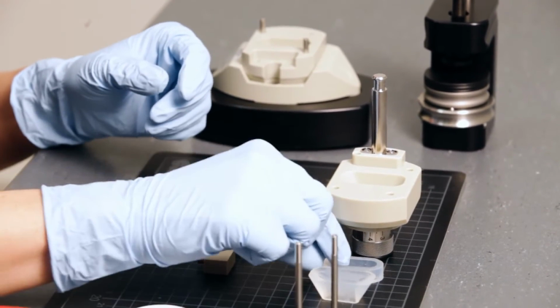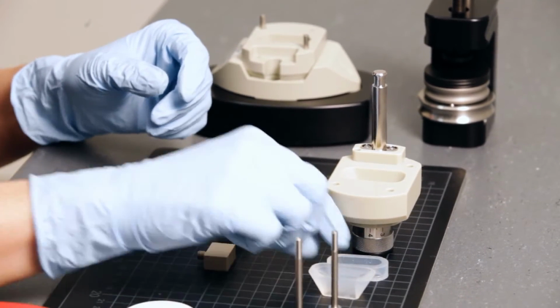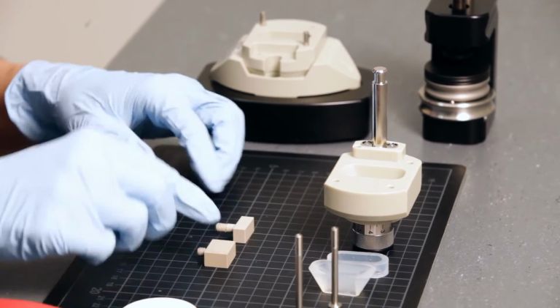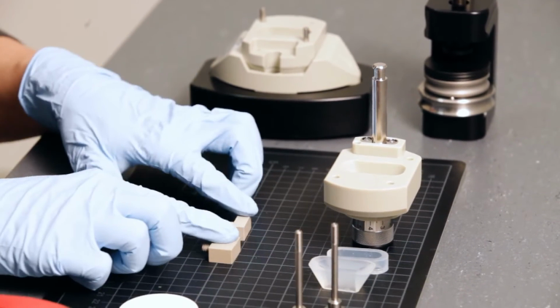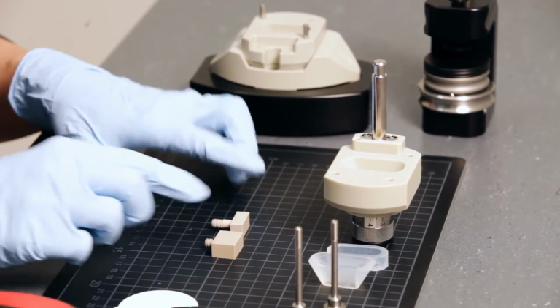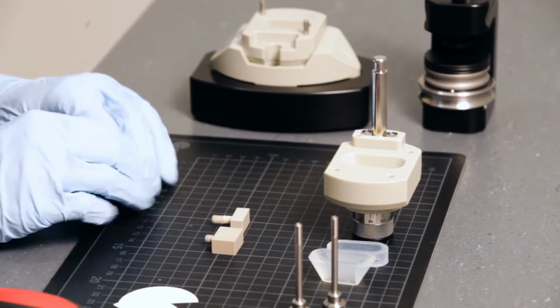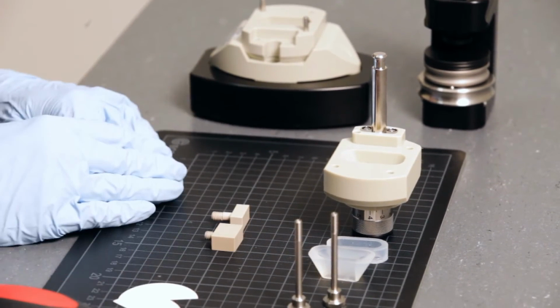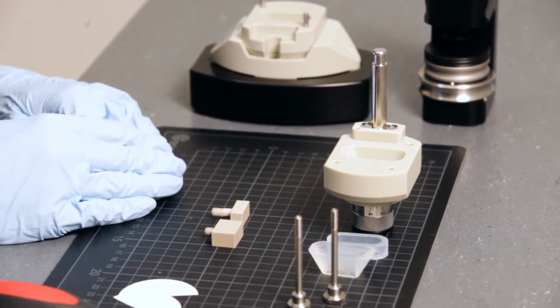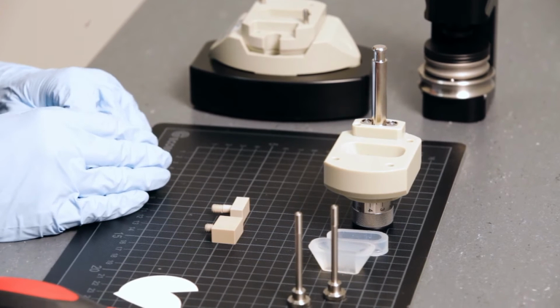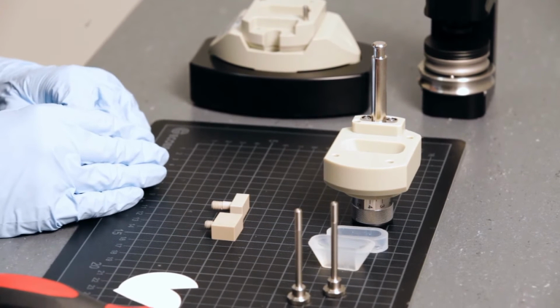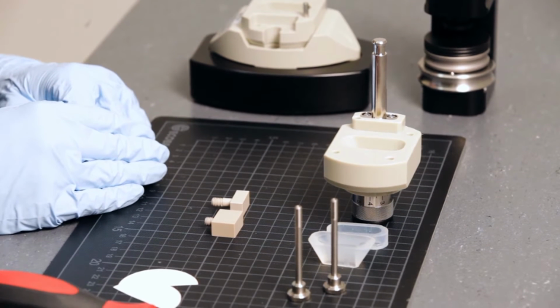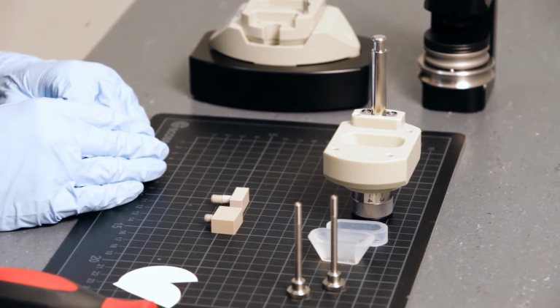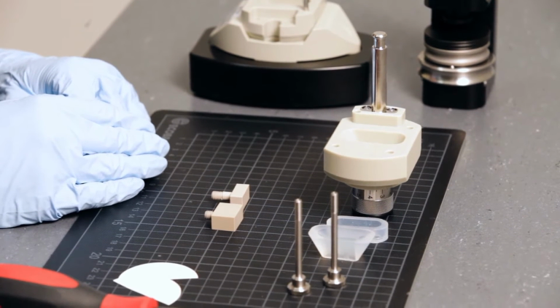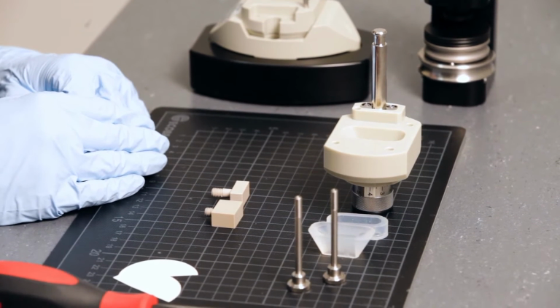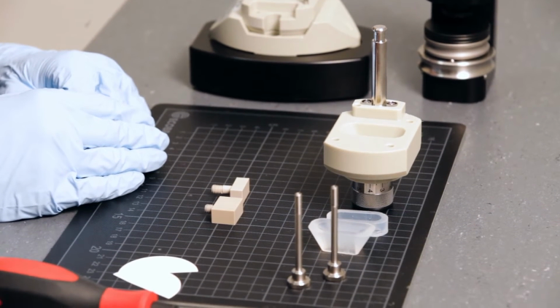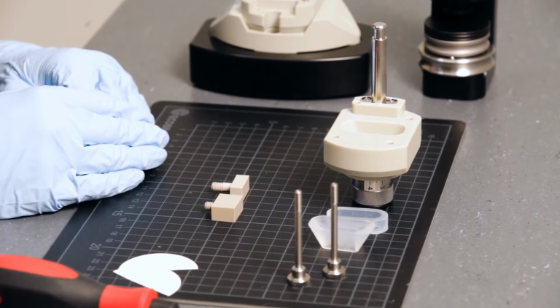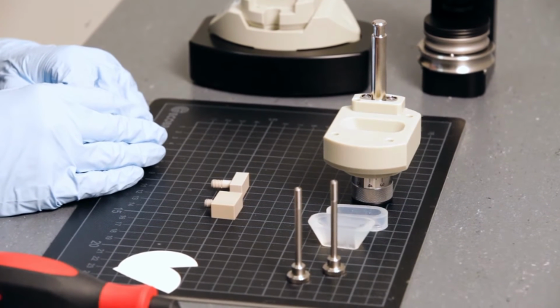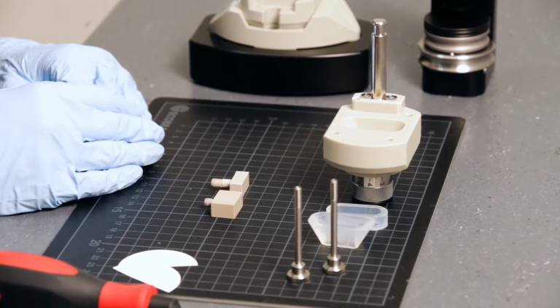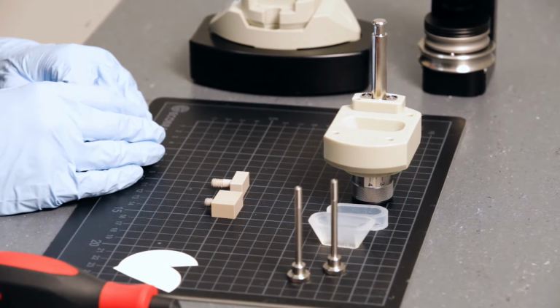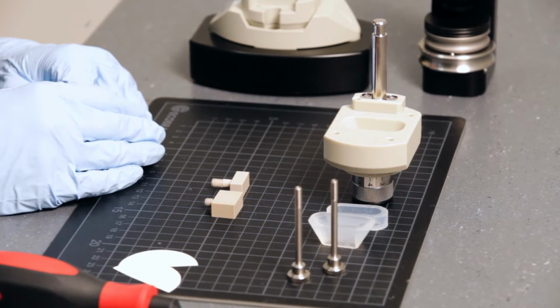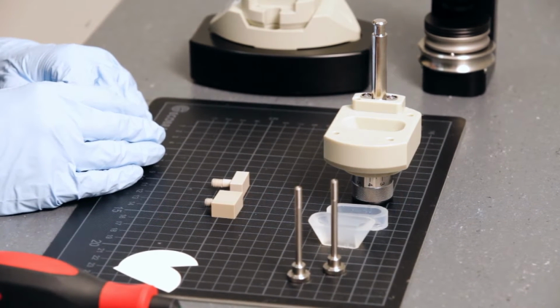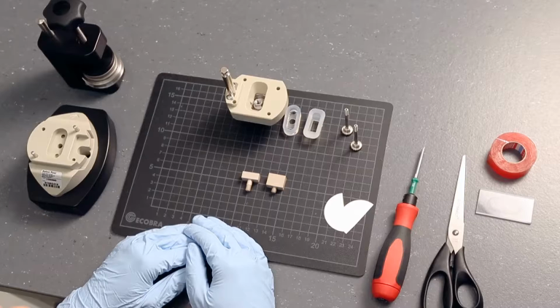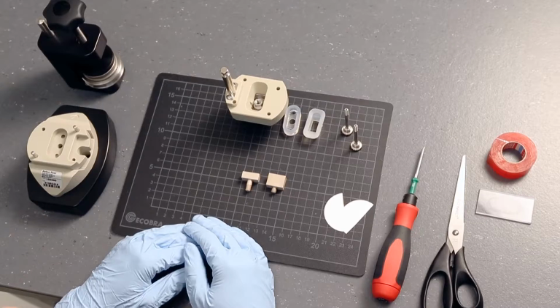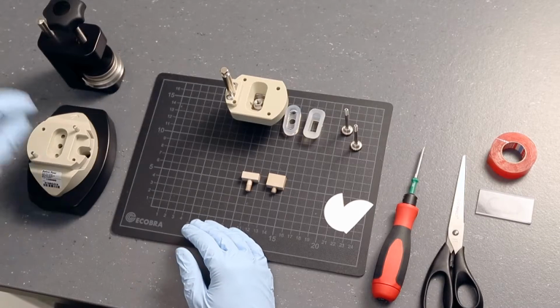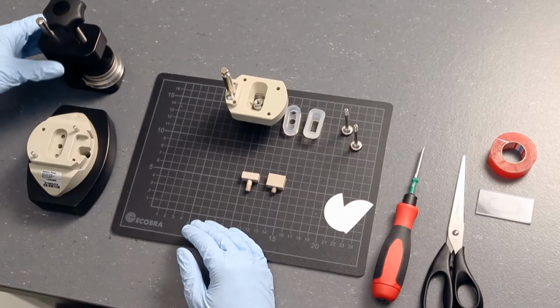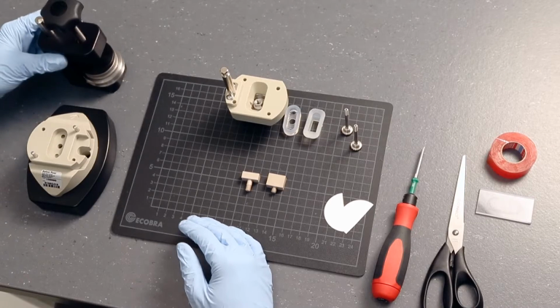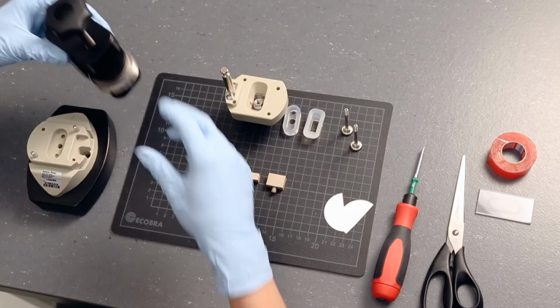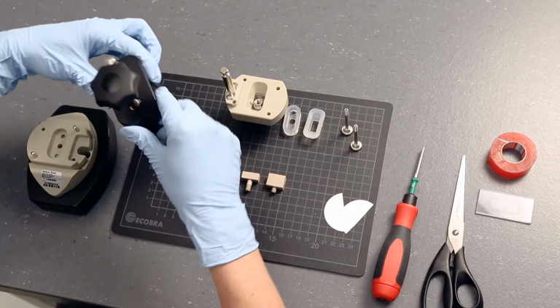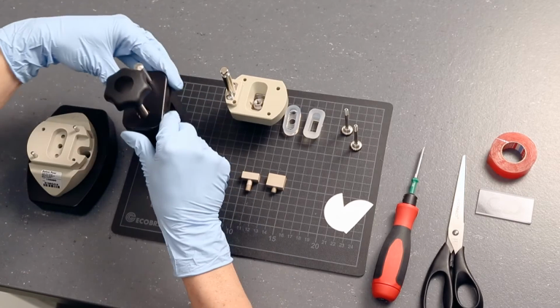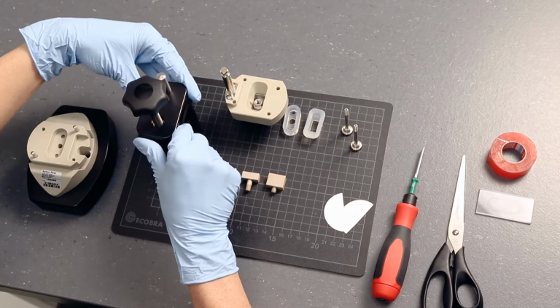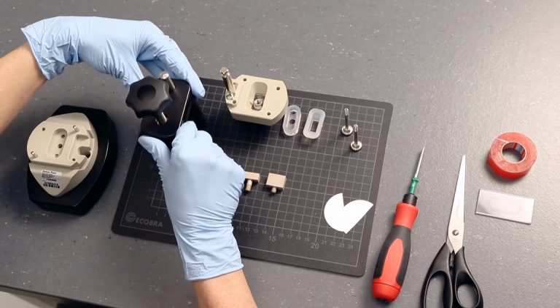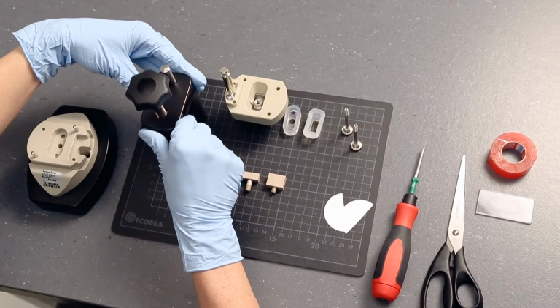Note the different heights of the respective sample holders. Make sure you don't switch them. Use the punching tool to mount the sample onto the sample holders.